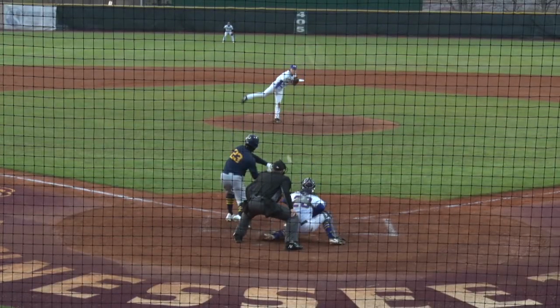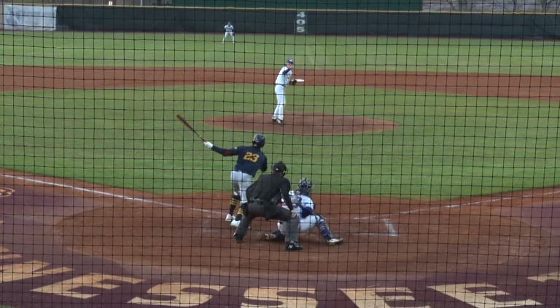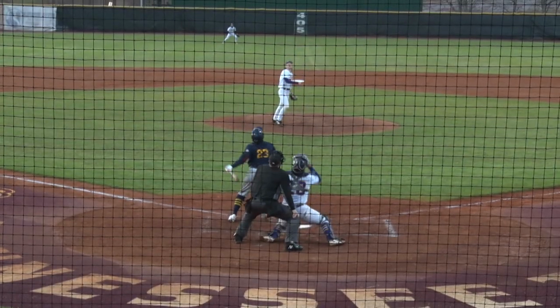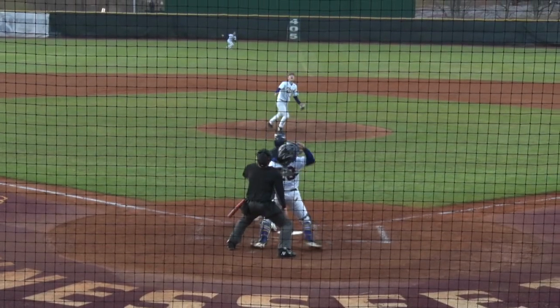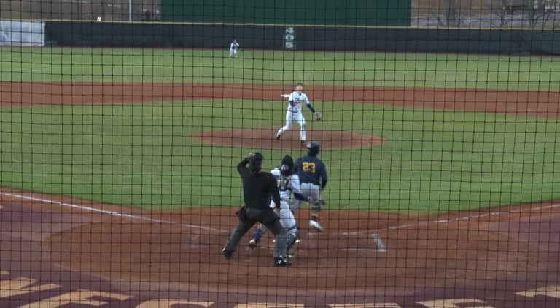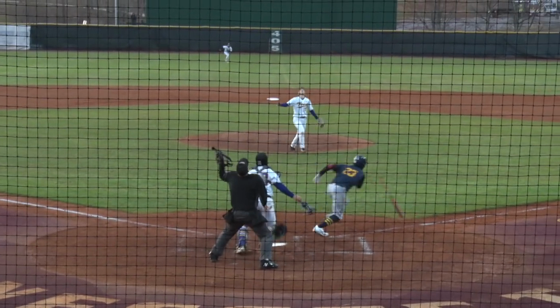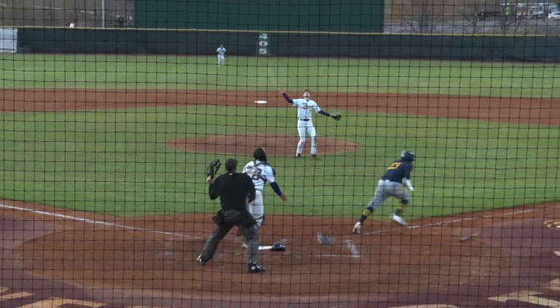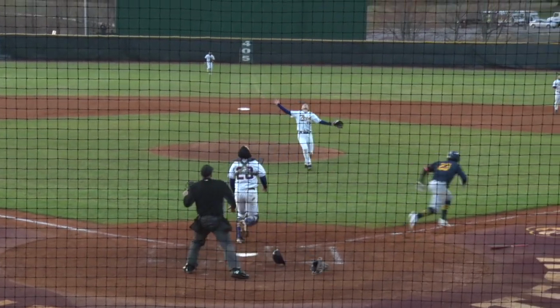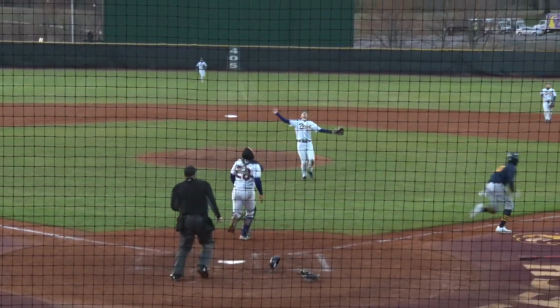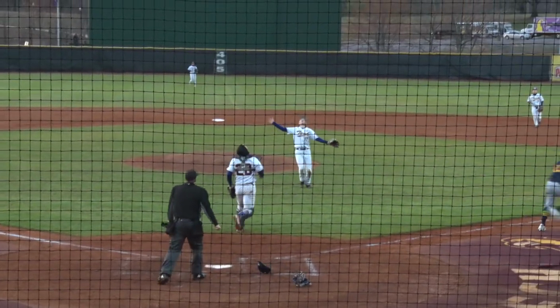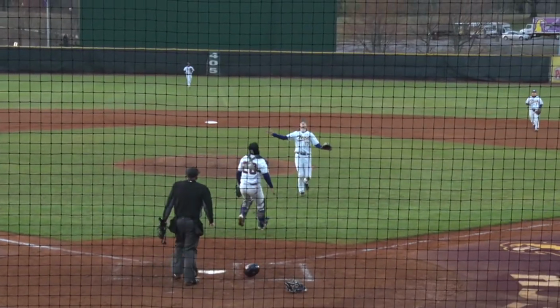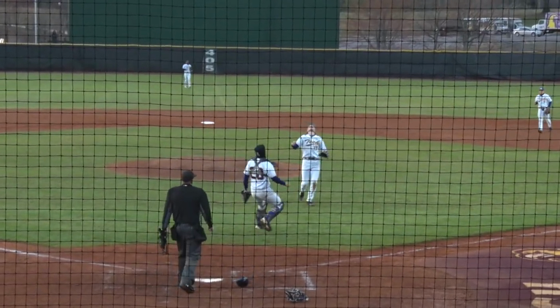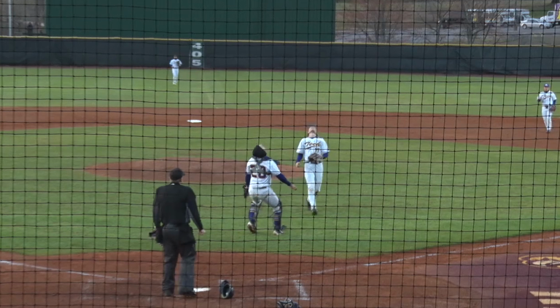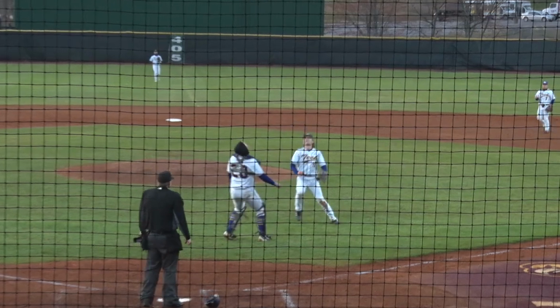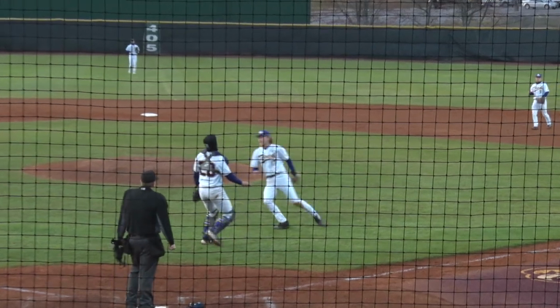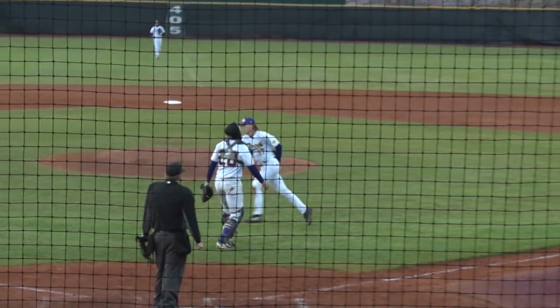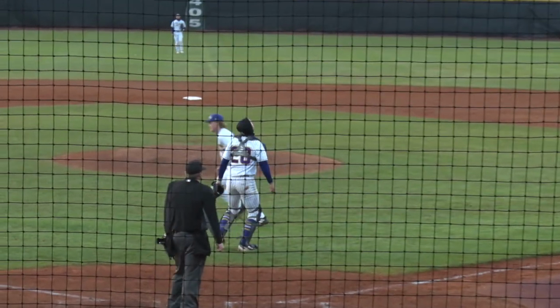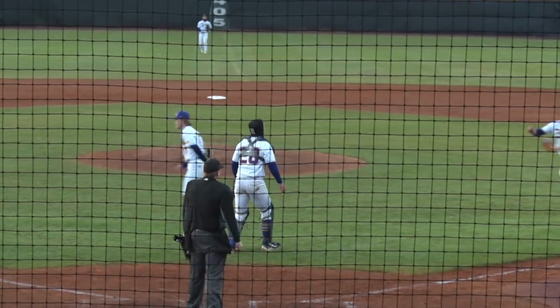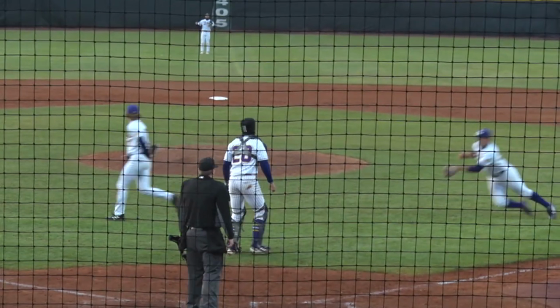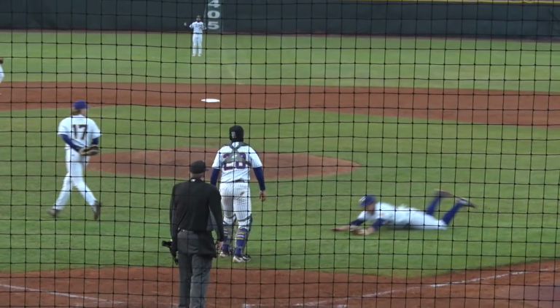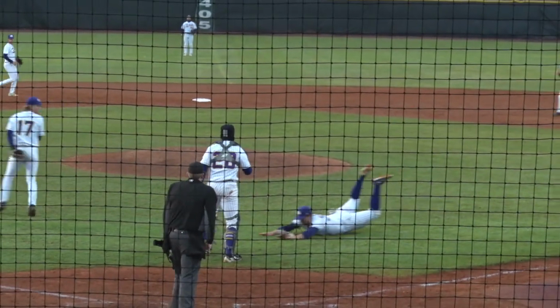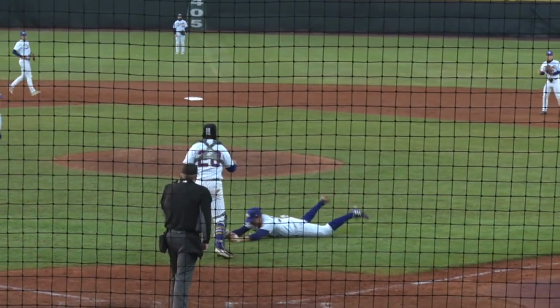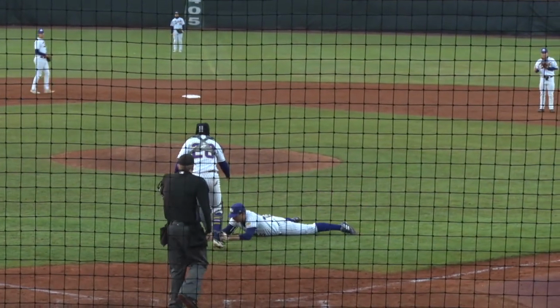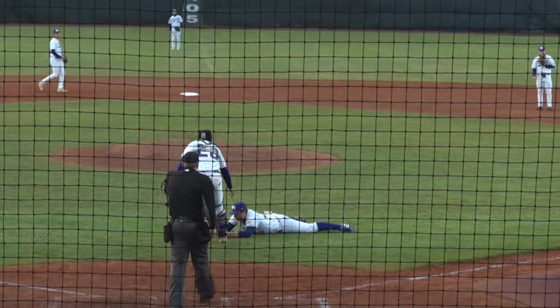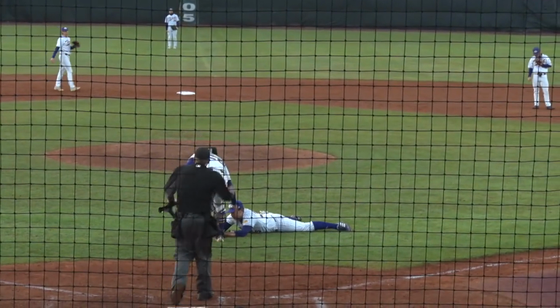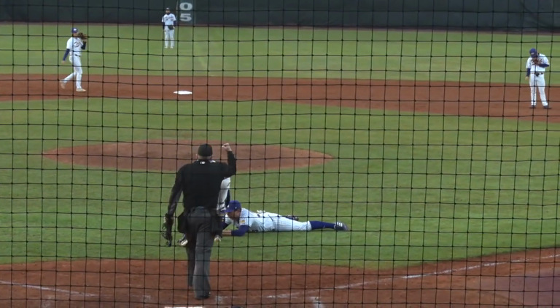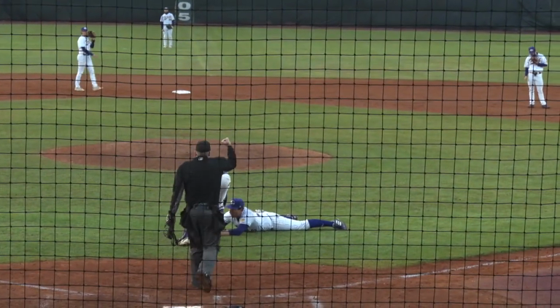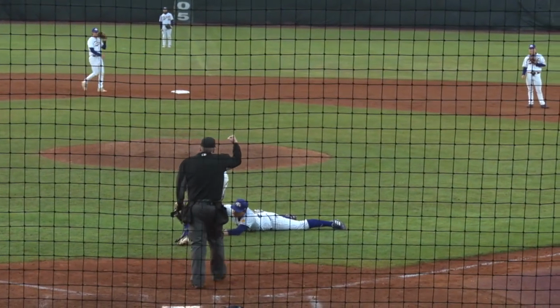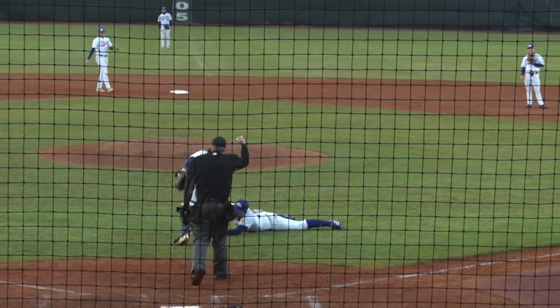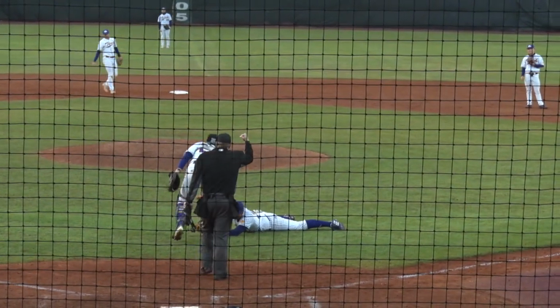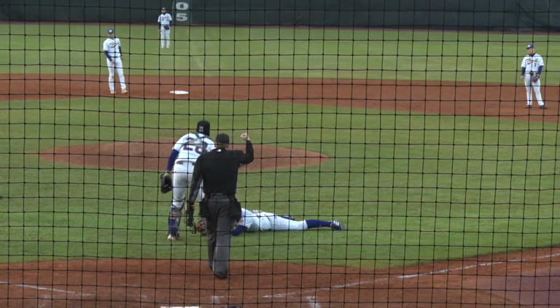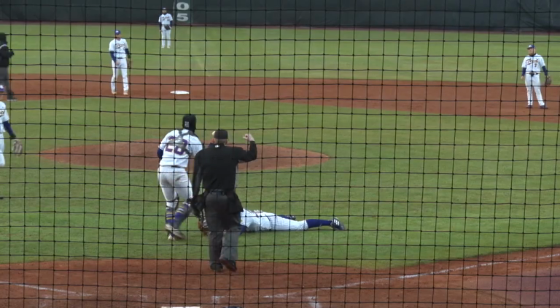Next pitch is on the way. This one's popped up on the infield, and the first baseman's going to end up making the catch.